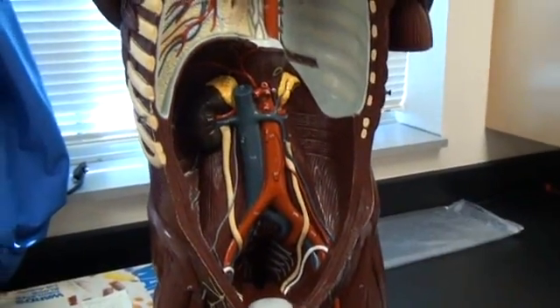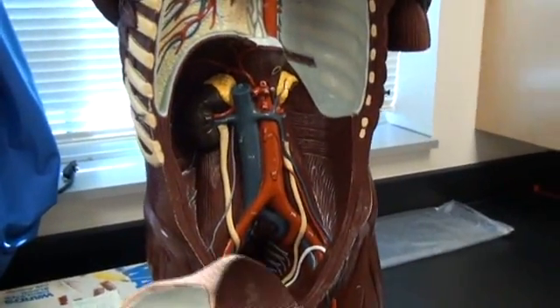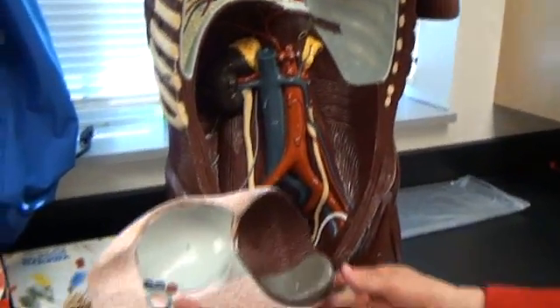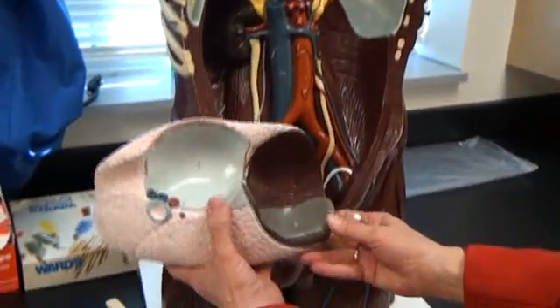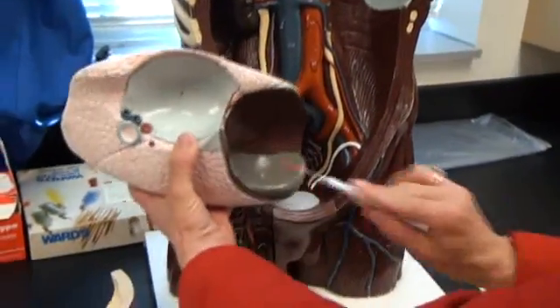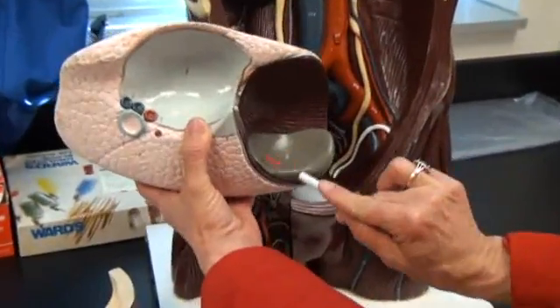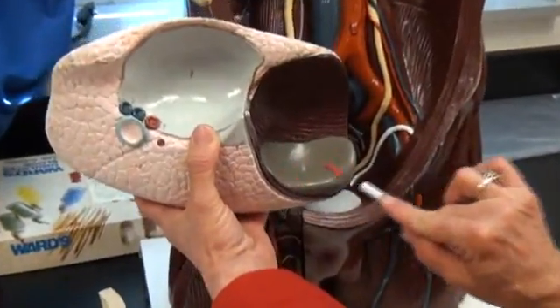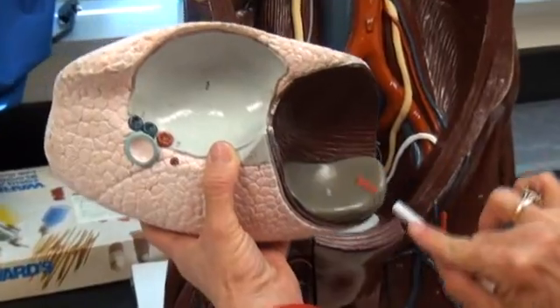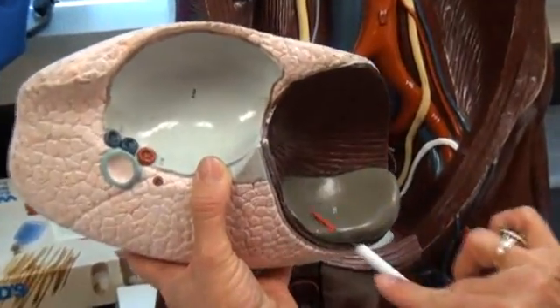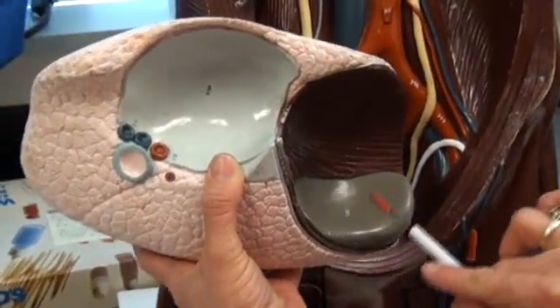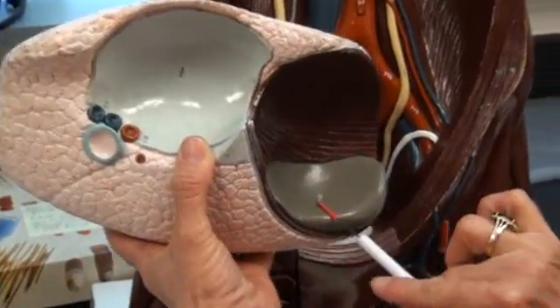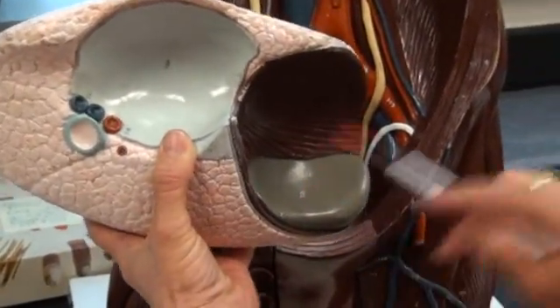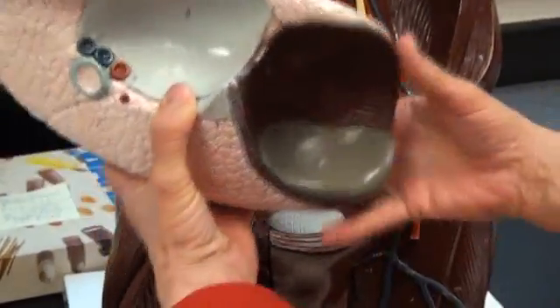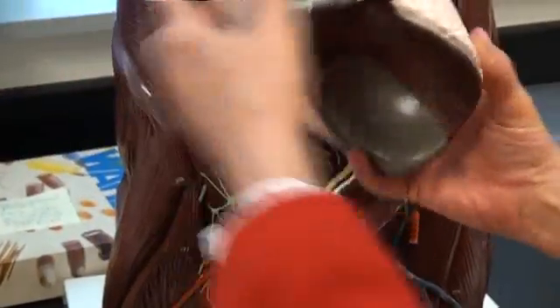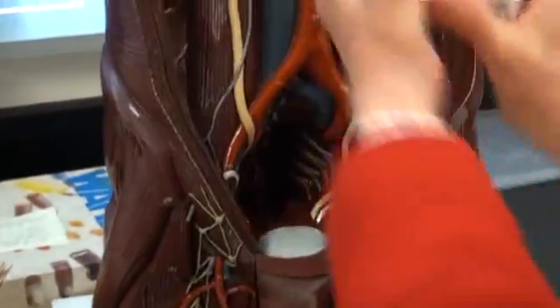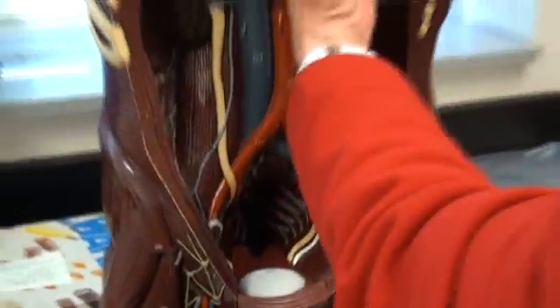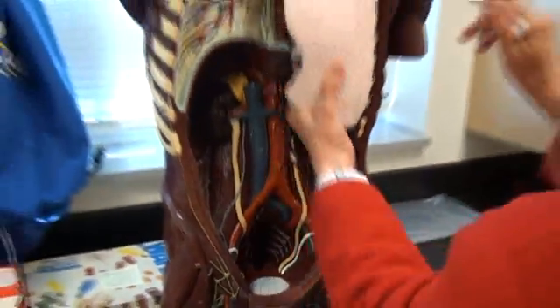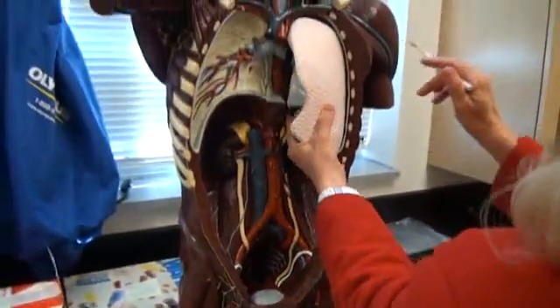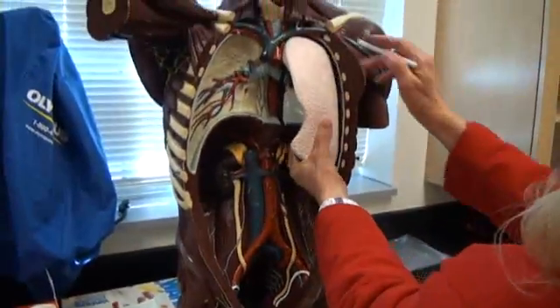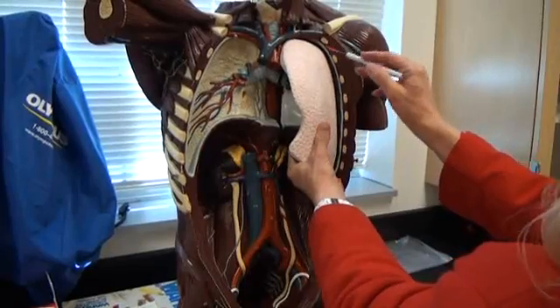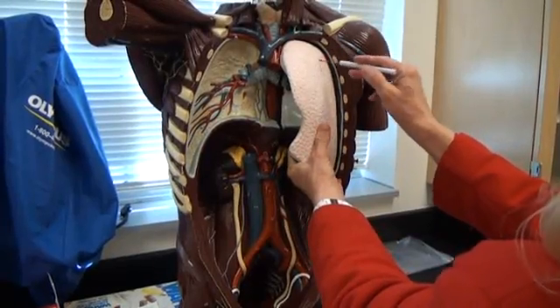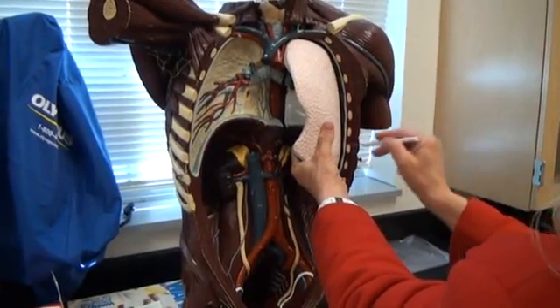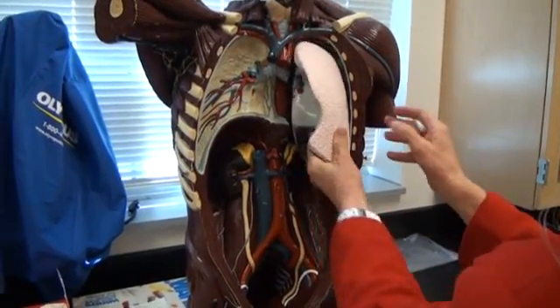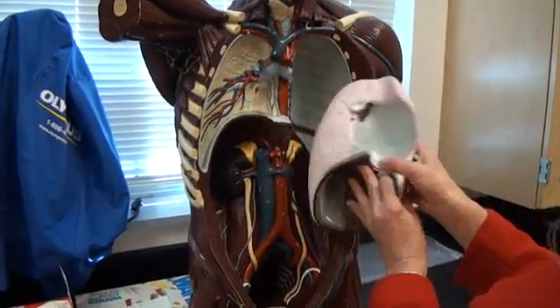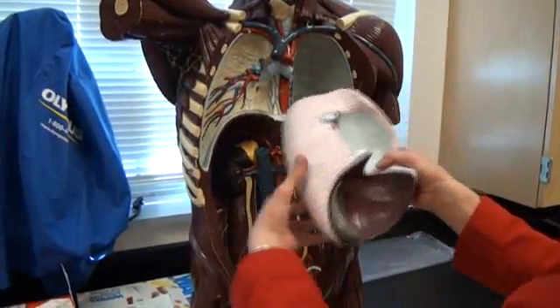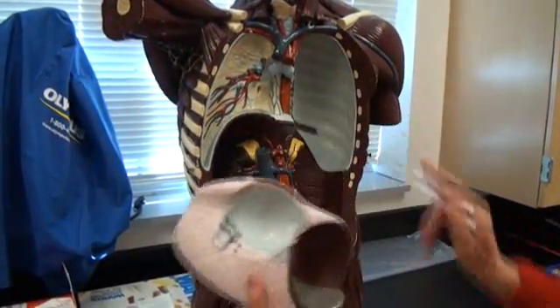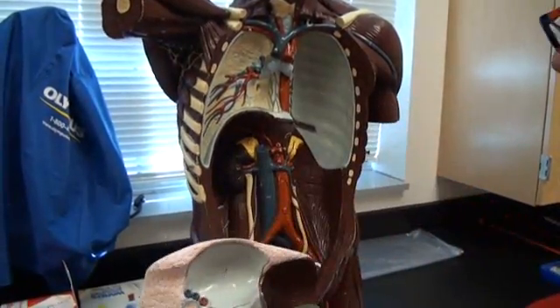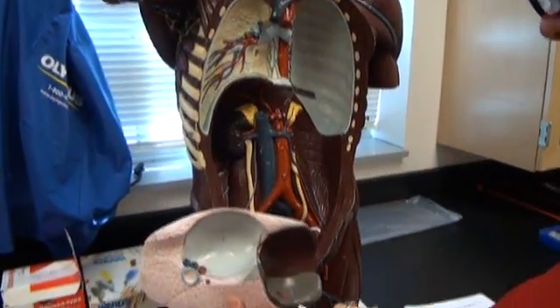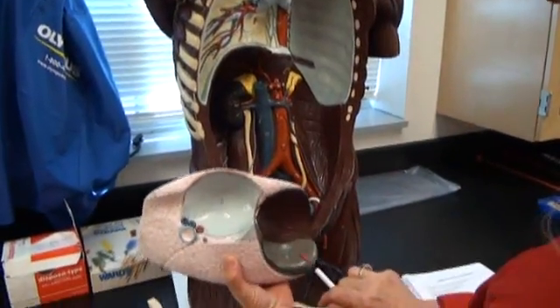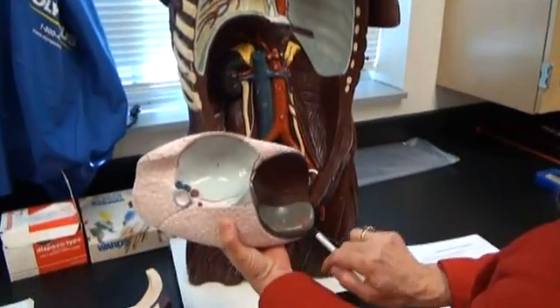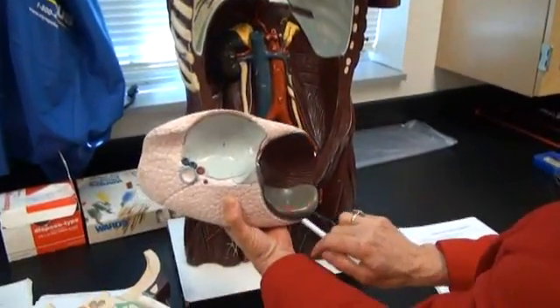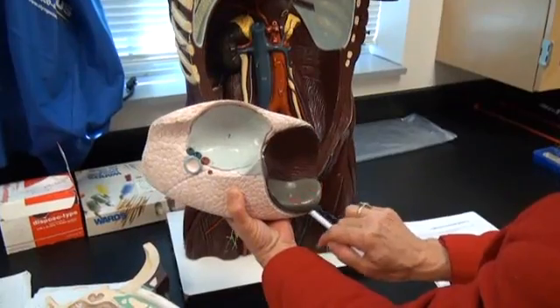Number 381 is the spleen. The spleen is located on the left, two lobes, inside. 381, you'll find the spleen.